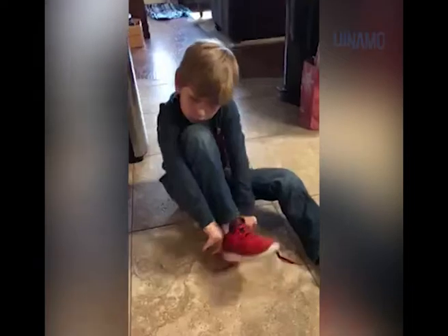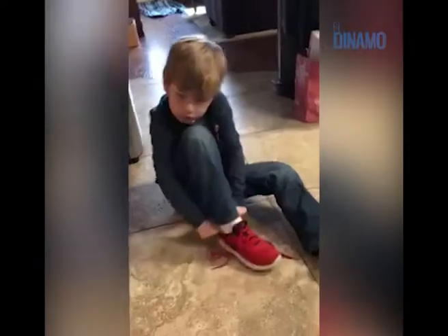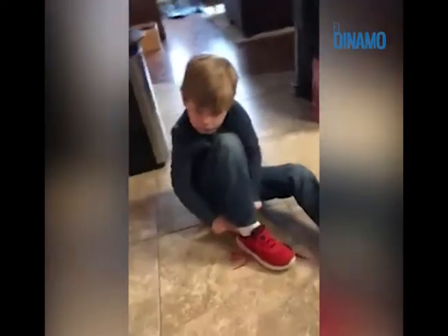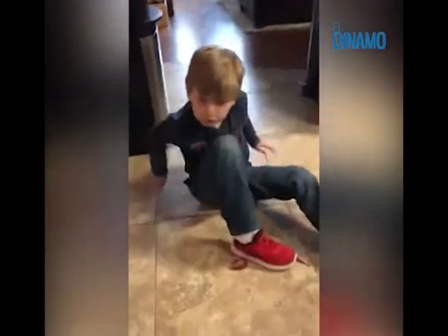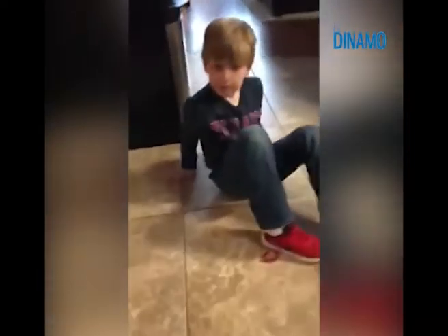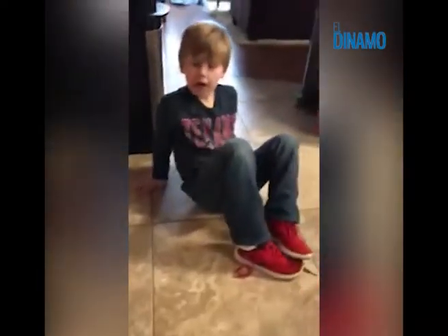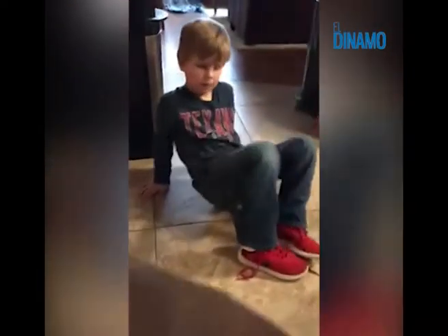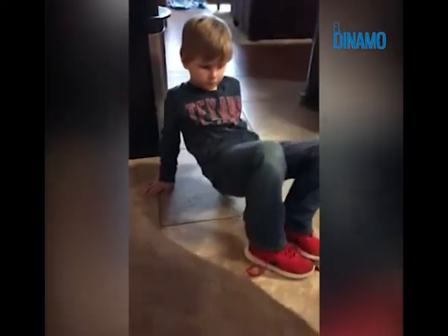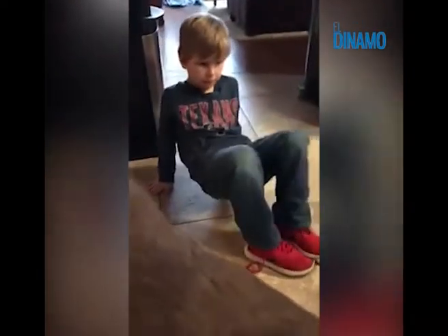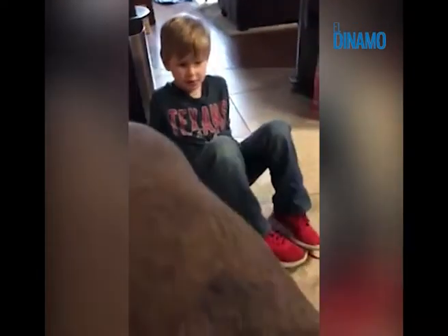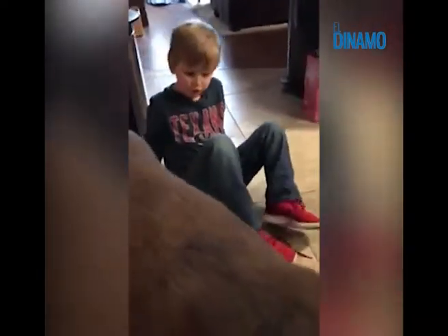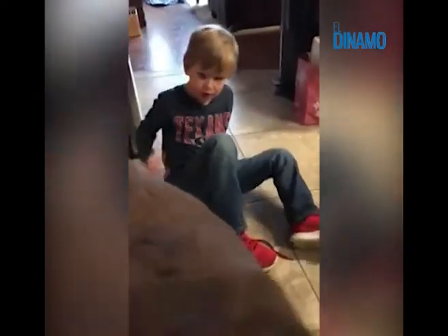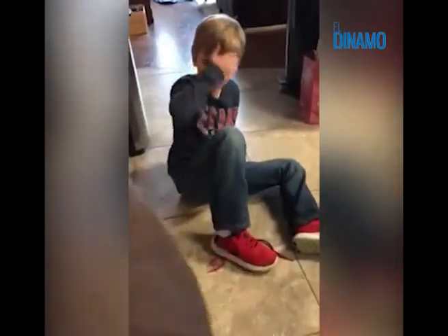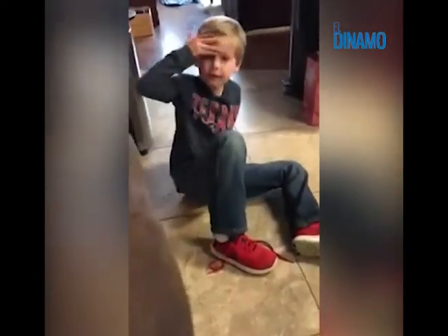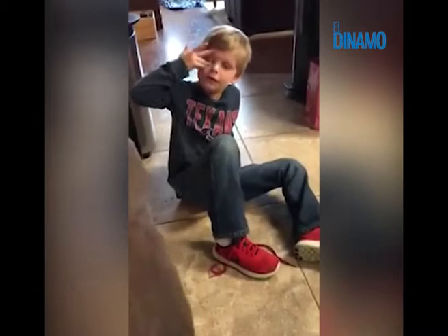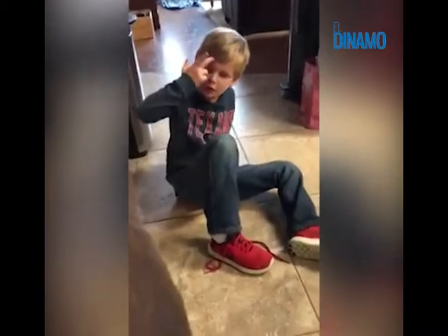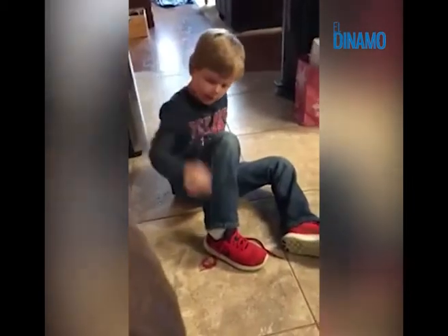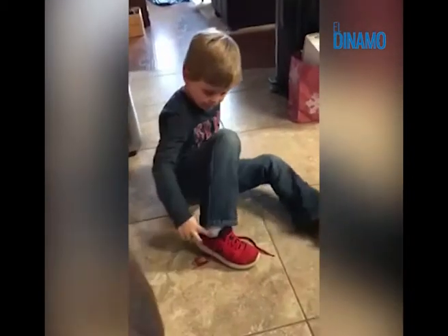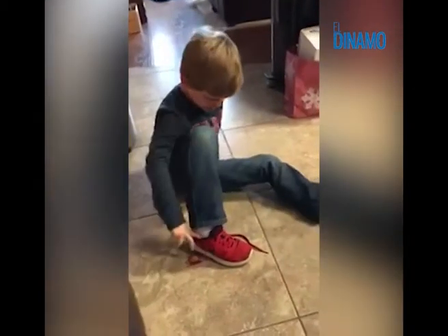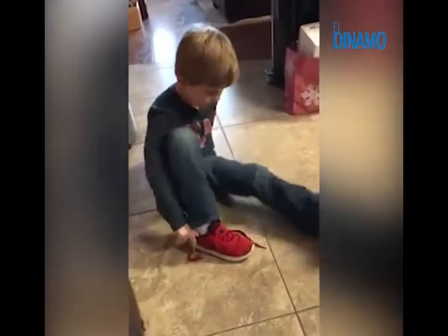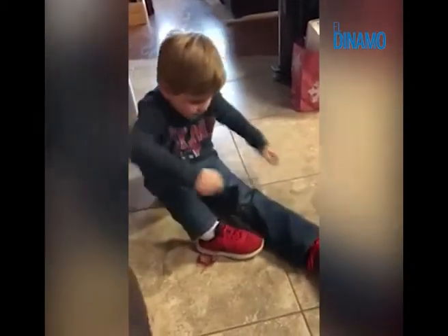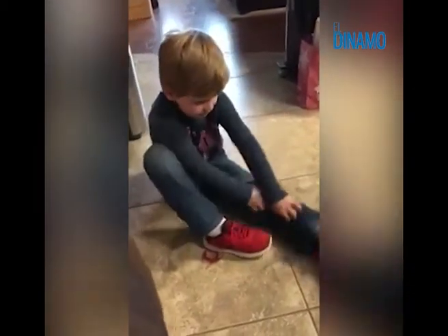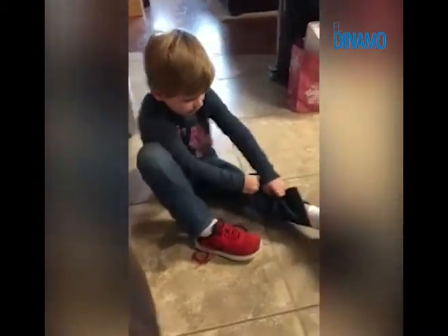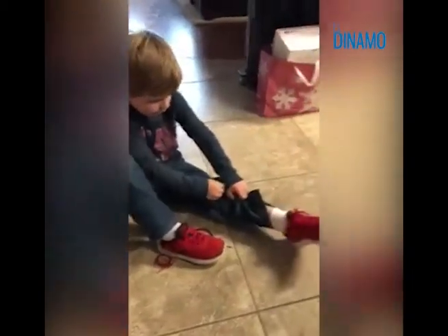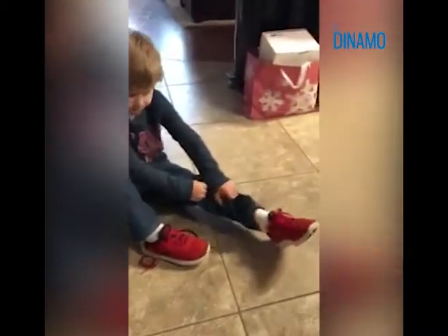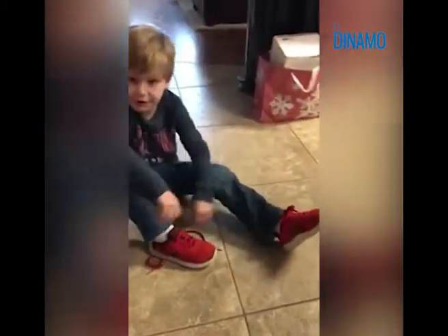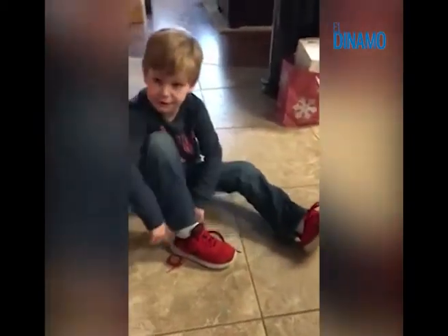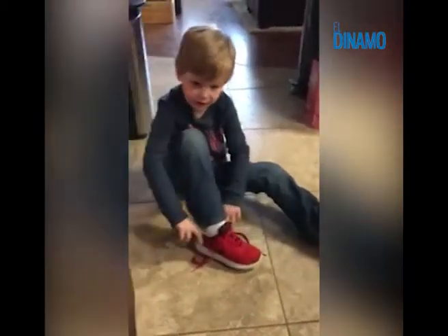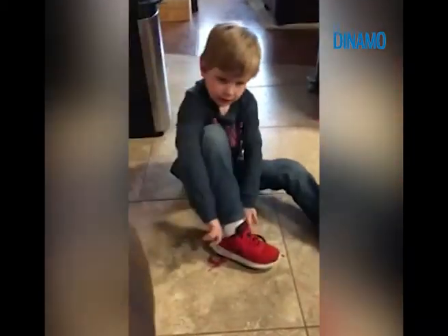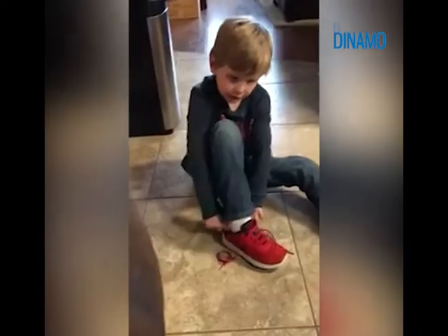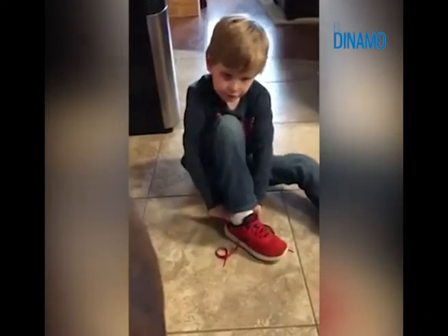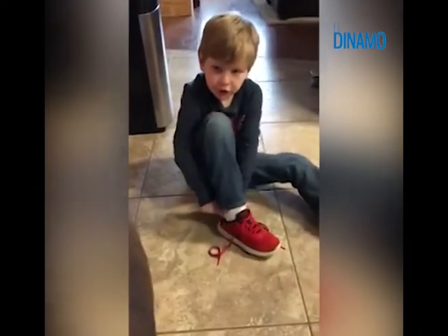What's your name? My name is Colton and there's a new way to tie shoes. How old are you? I'm five and I will lose a tooth.